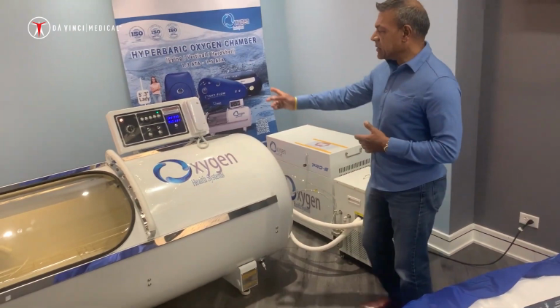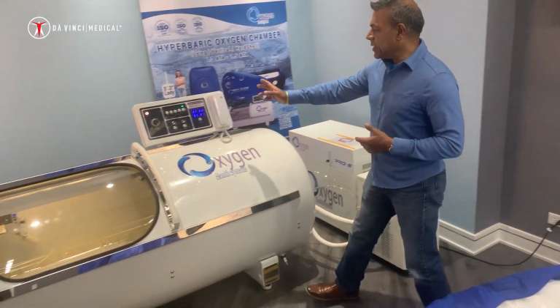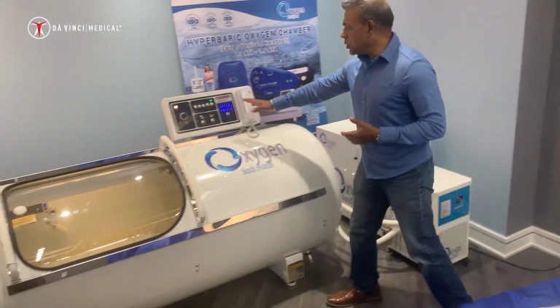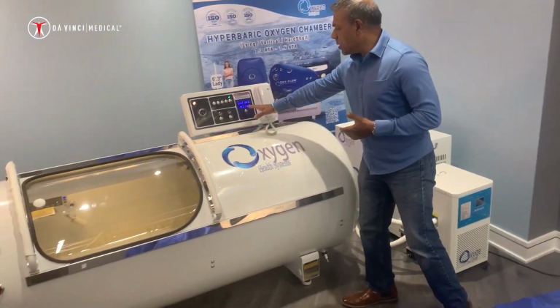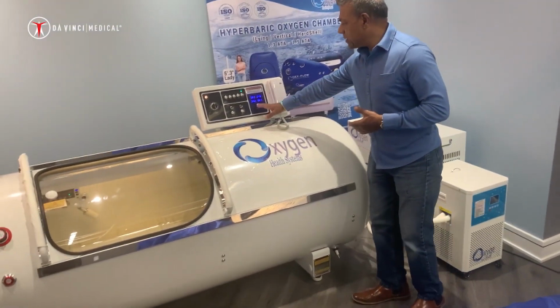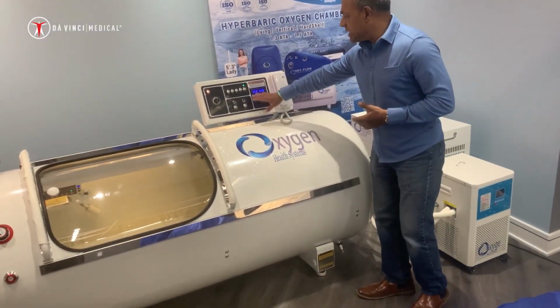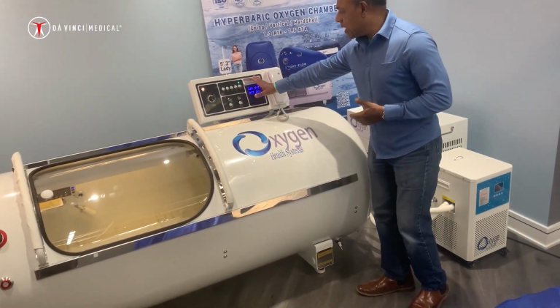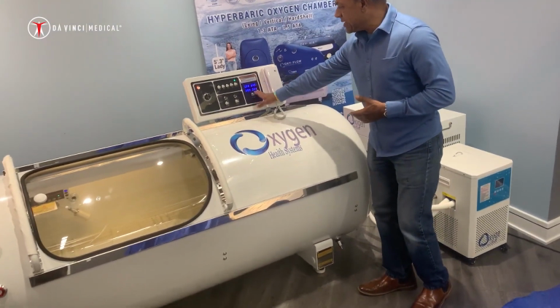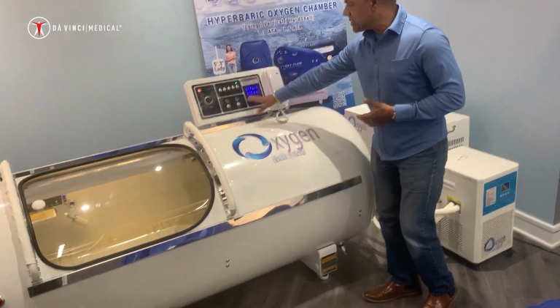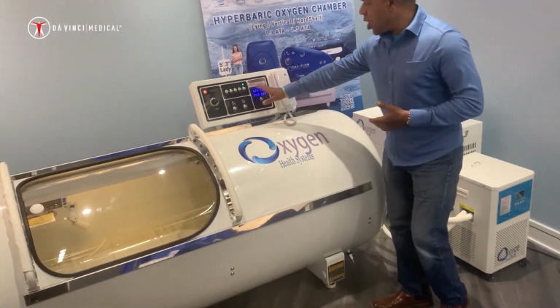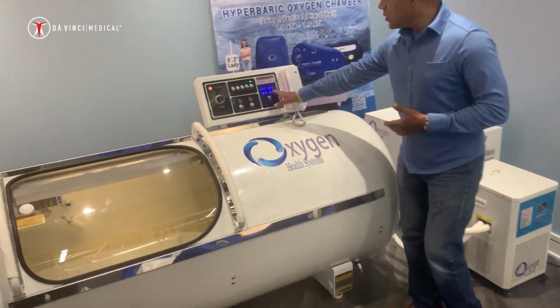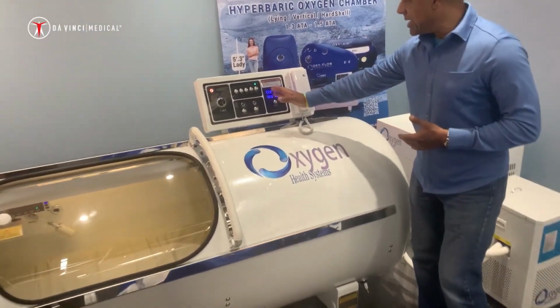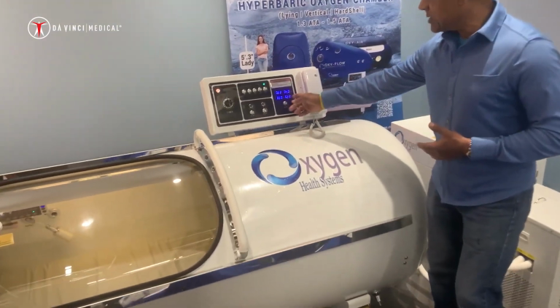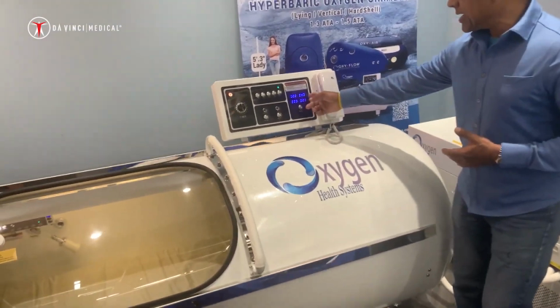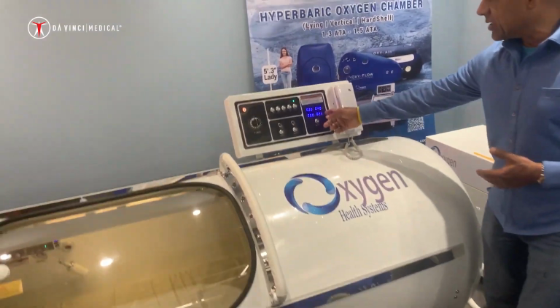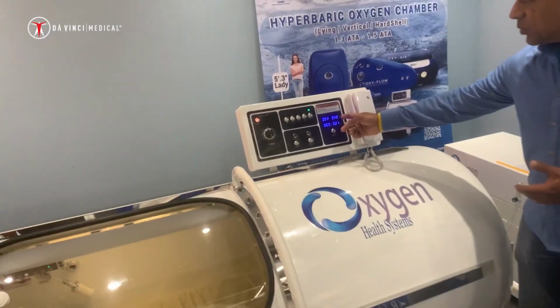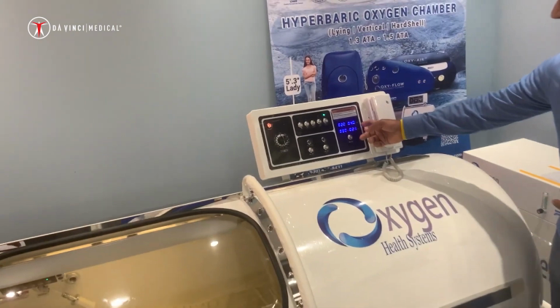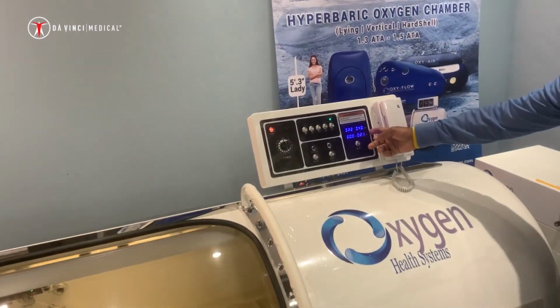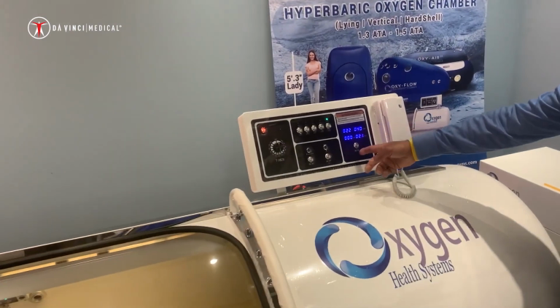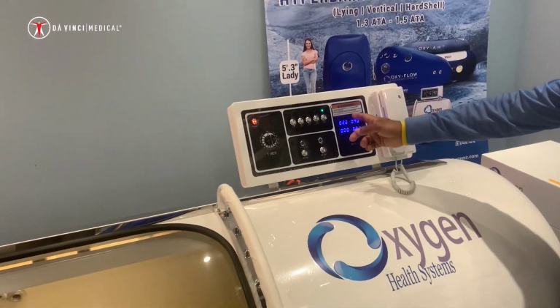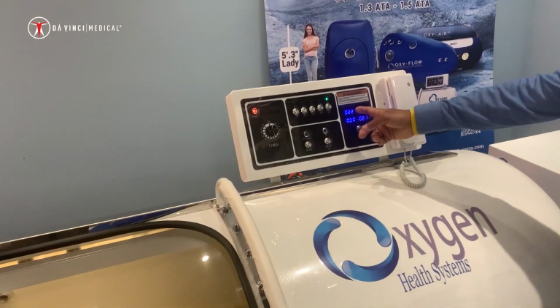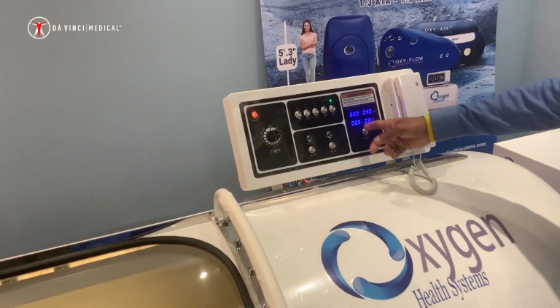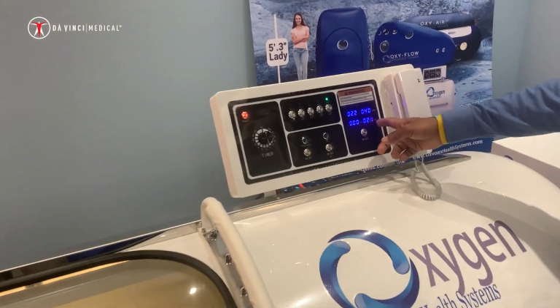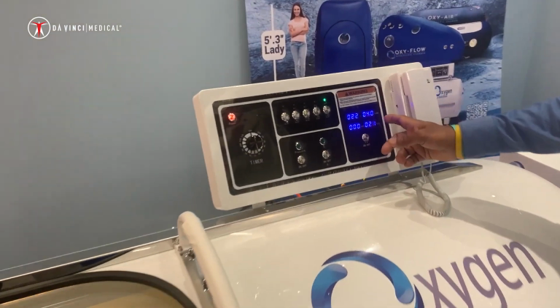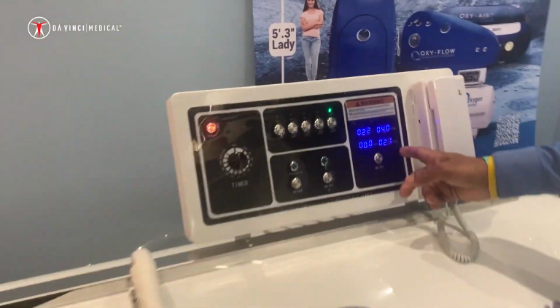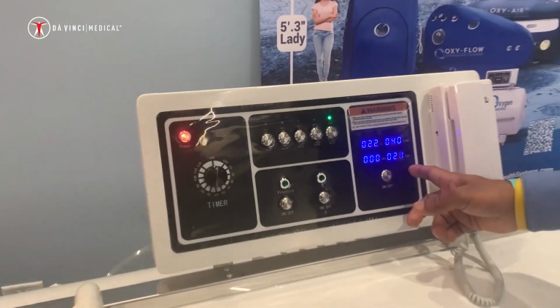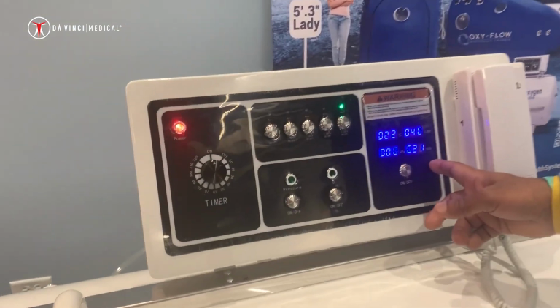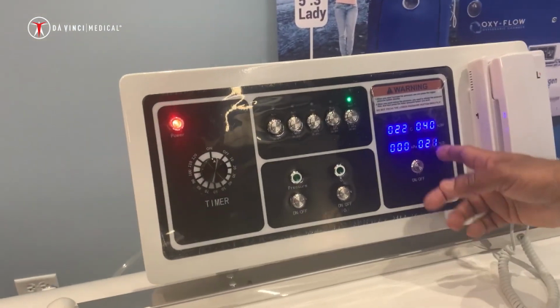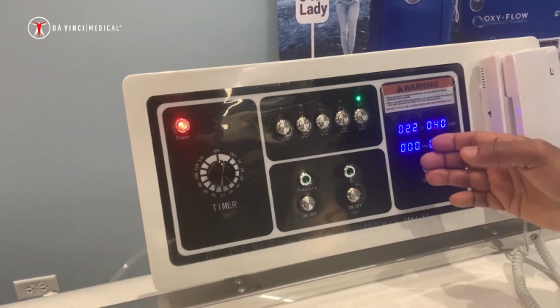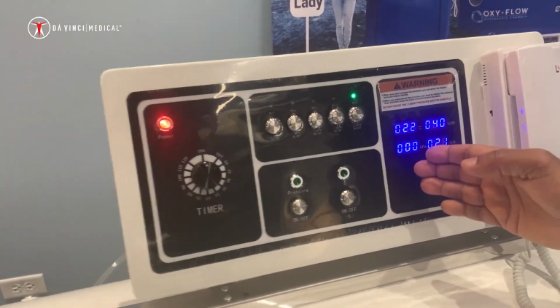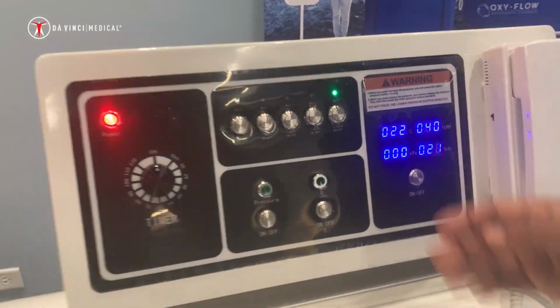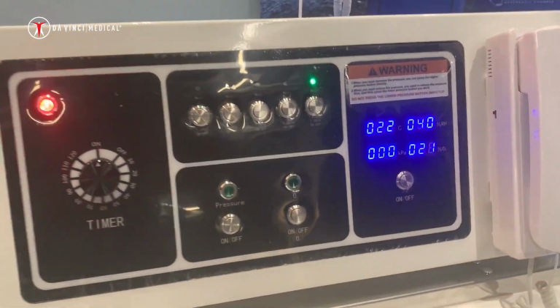You could see or witness all of those parameters here: relative humidity, temperature, percentage oxygen, and of course the pressure.